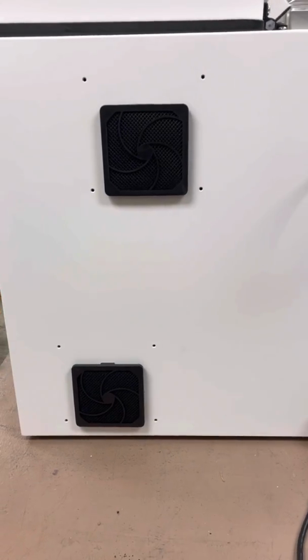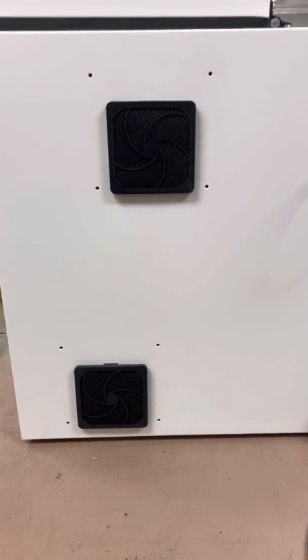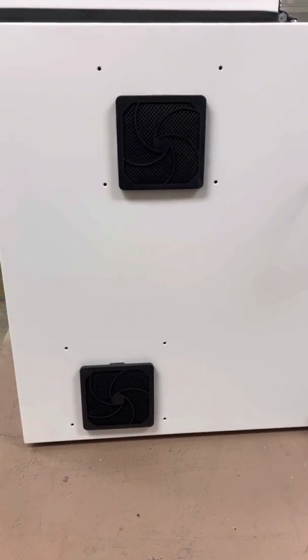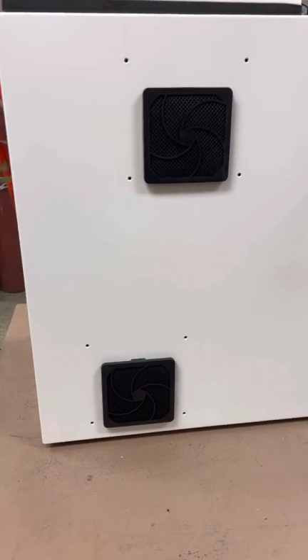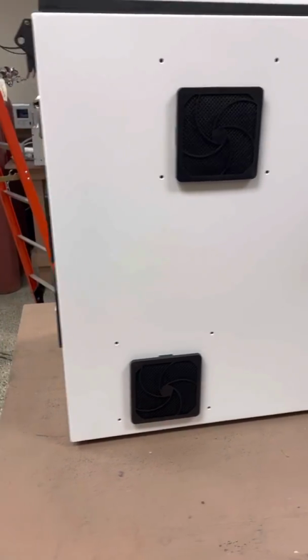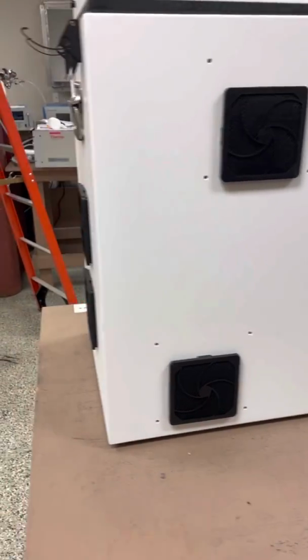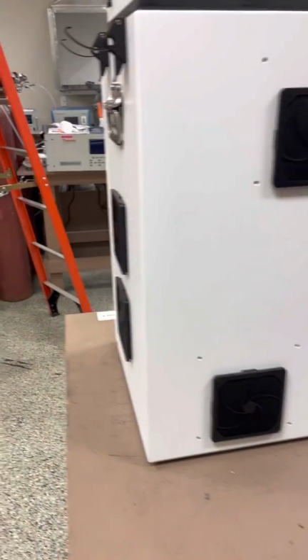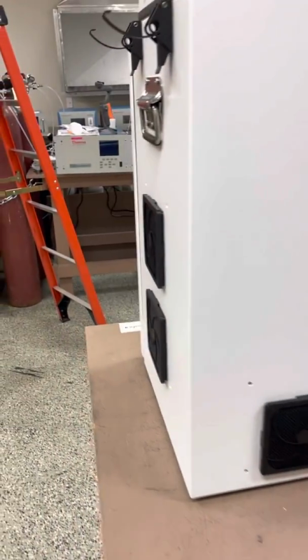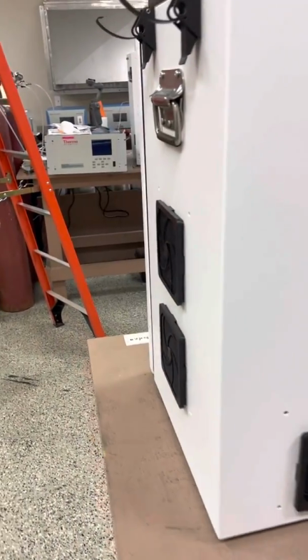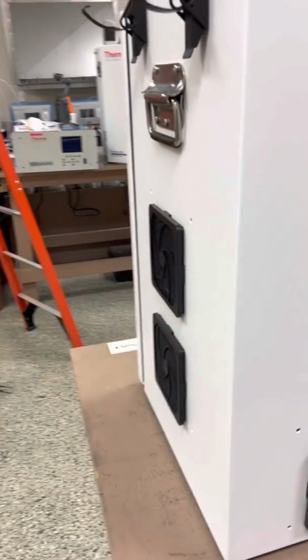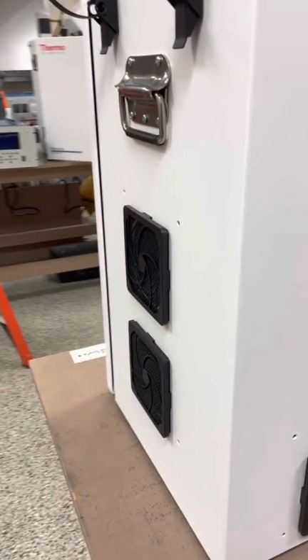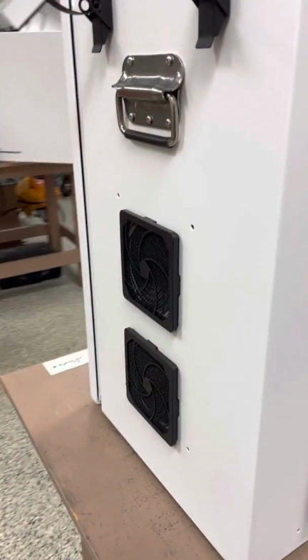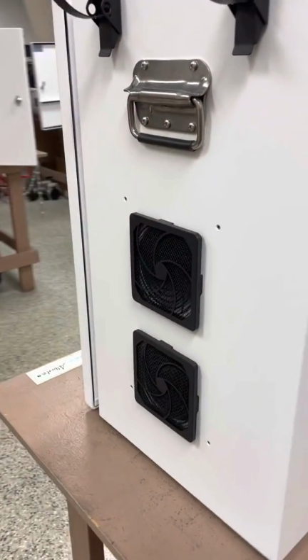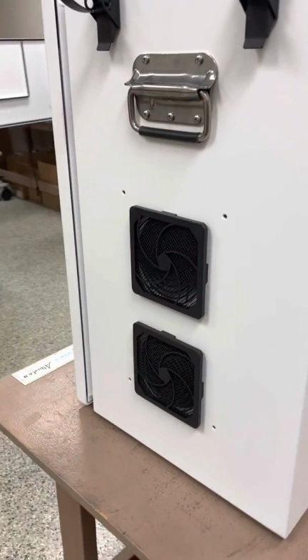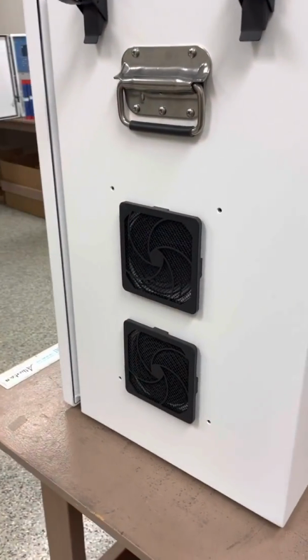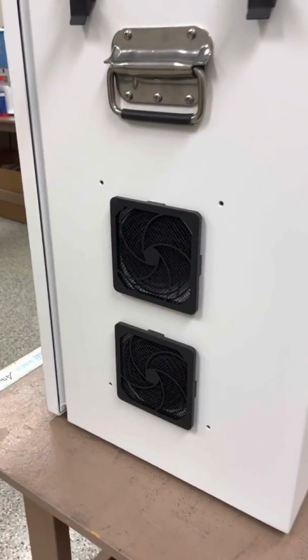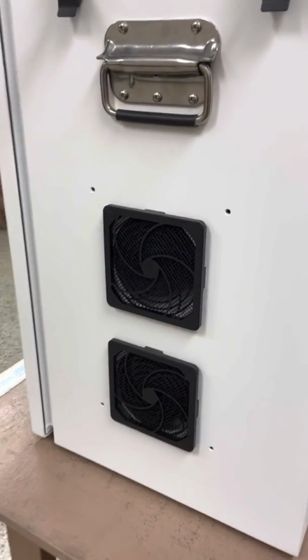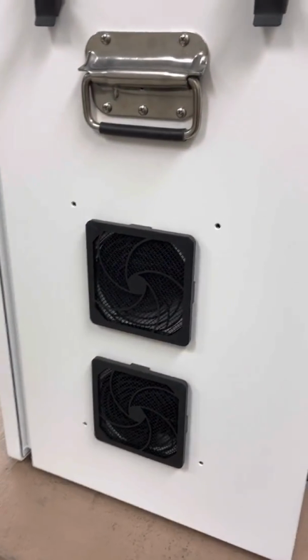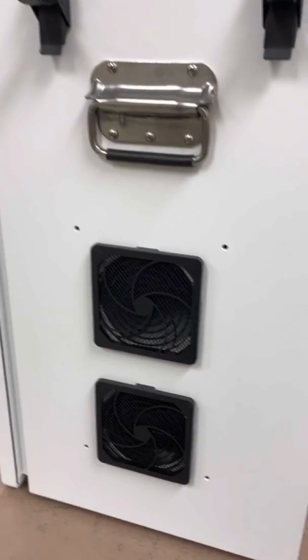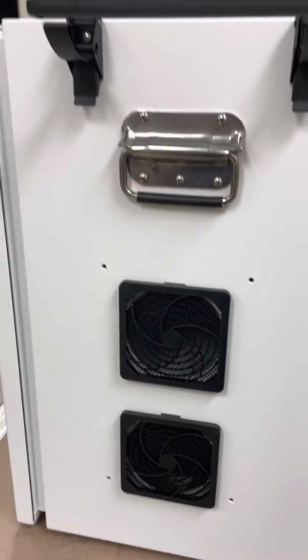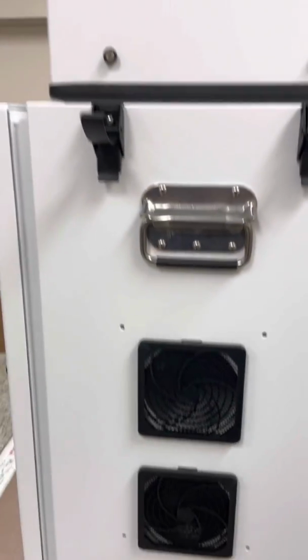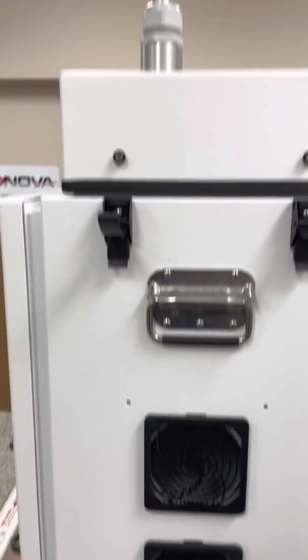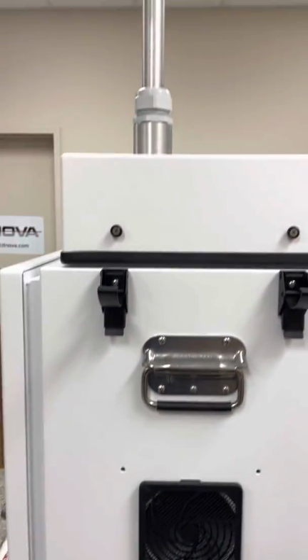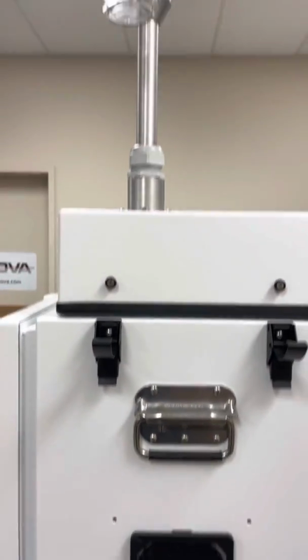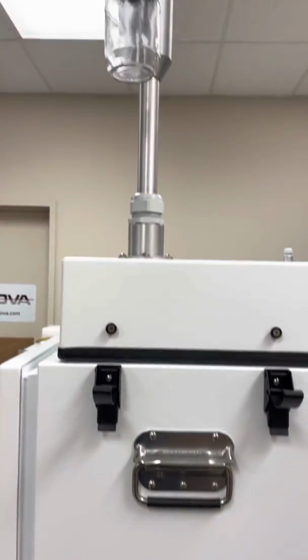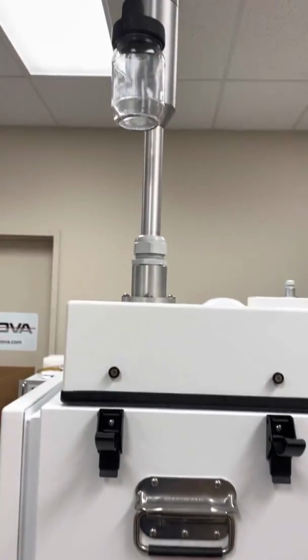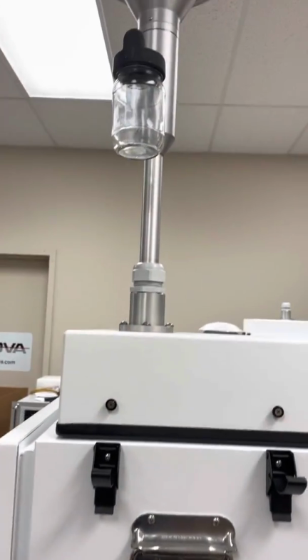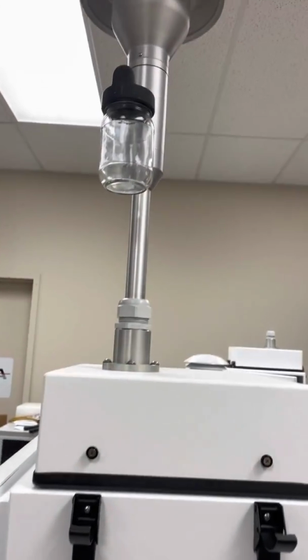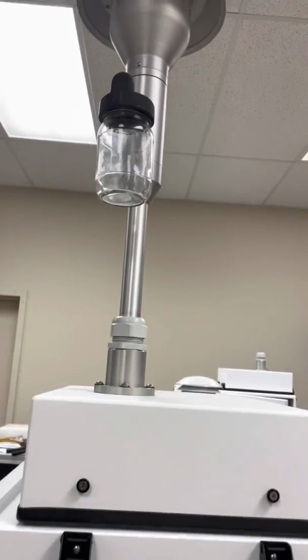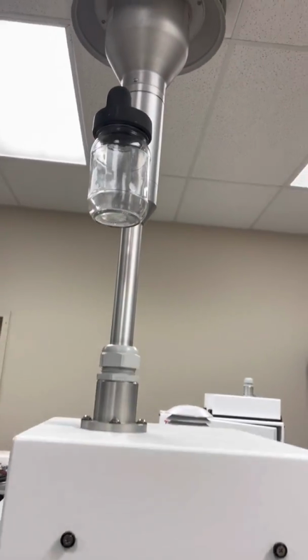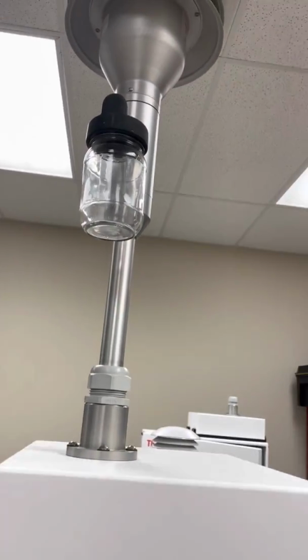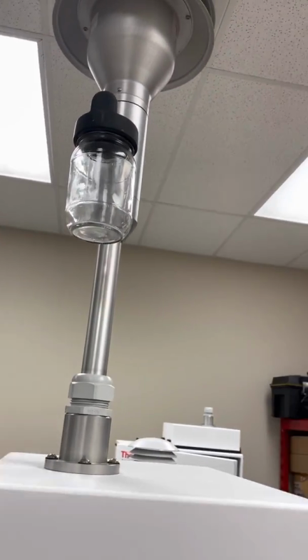On the back, we have the cooling vents, and around the side we have some more cooling vents. Up at the very top, this unit has a PM10 inlet.